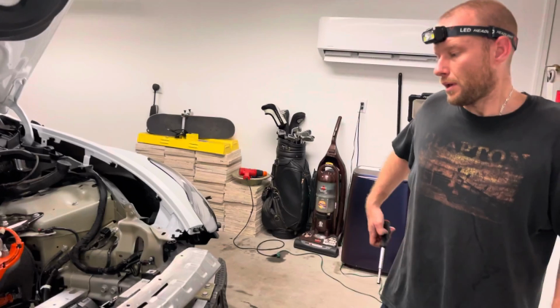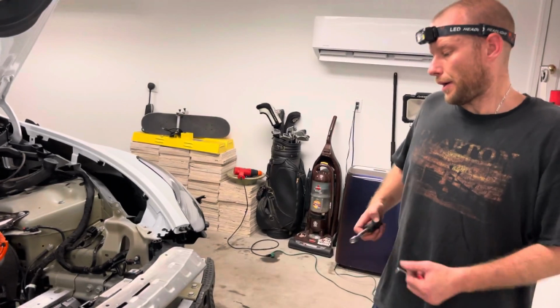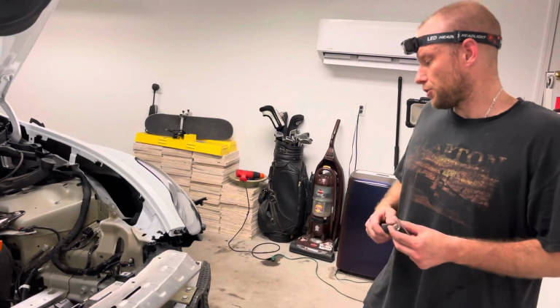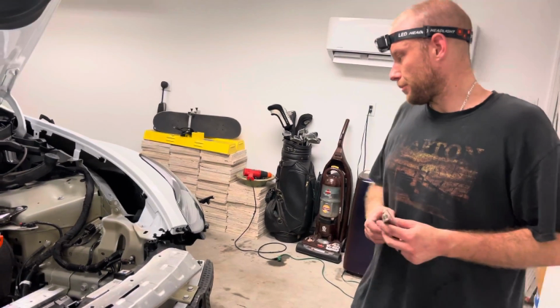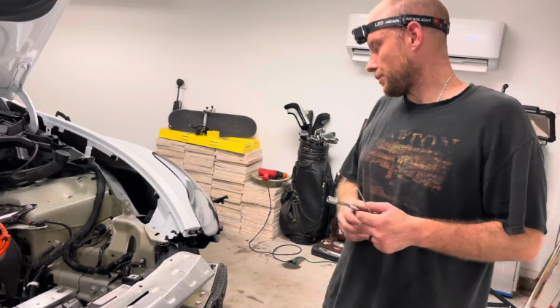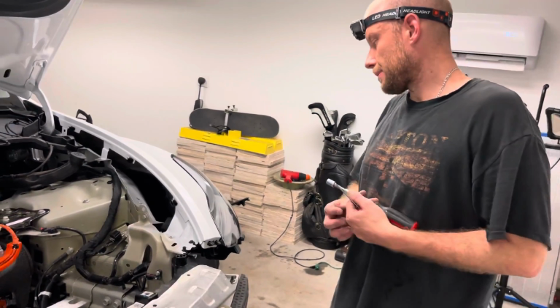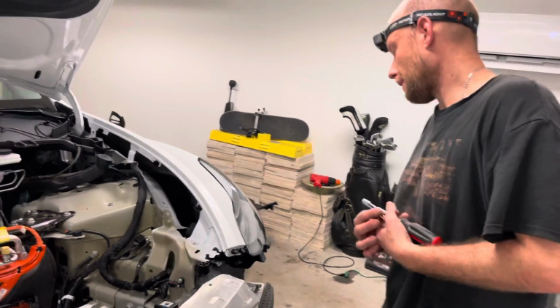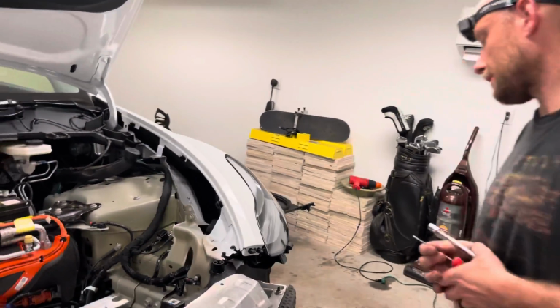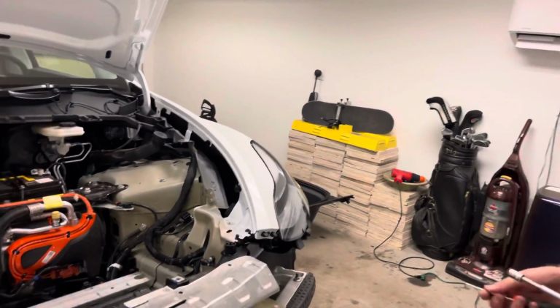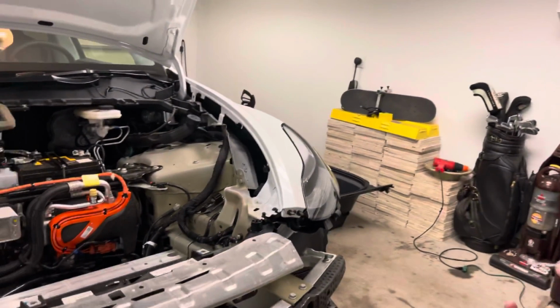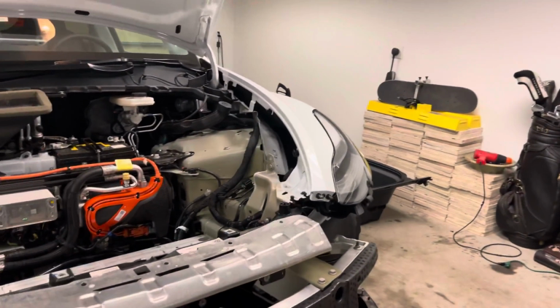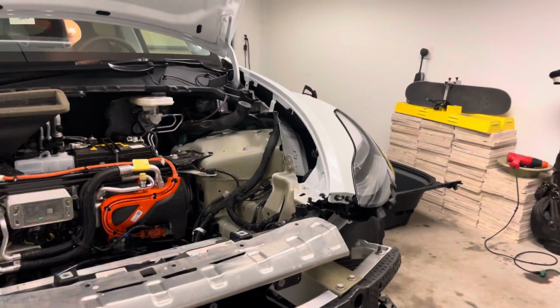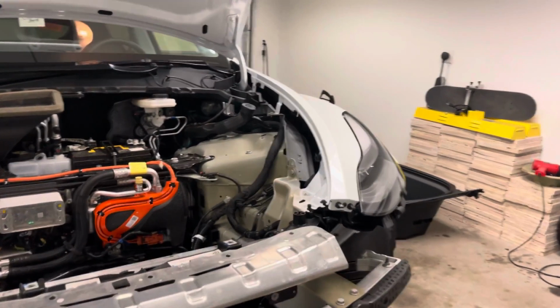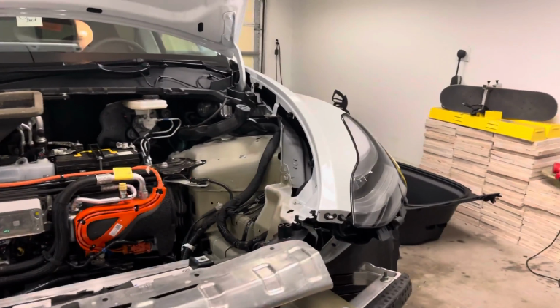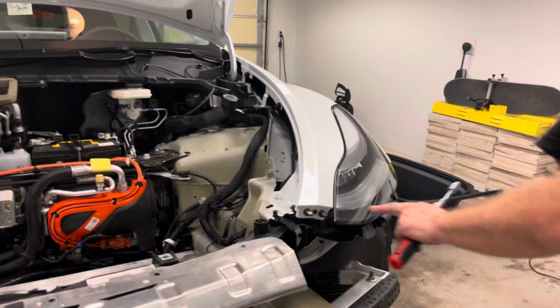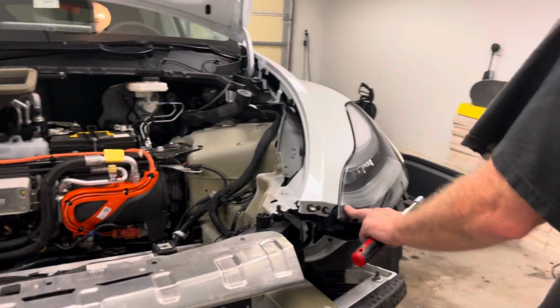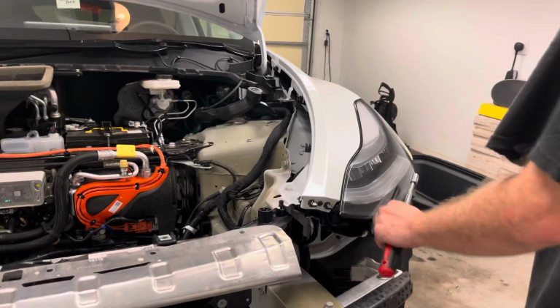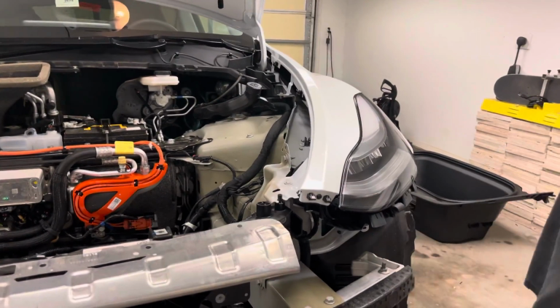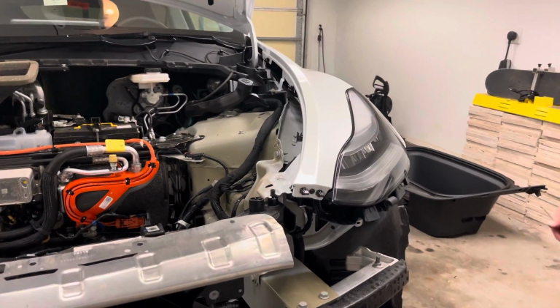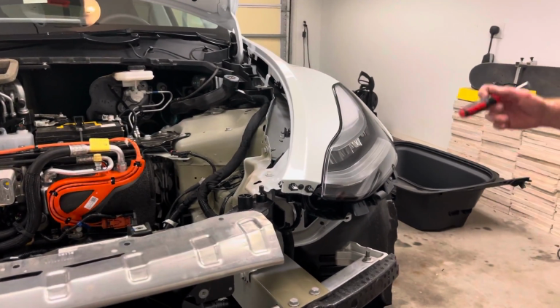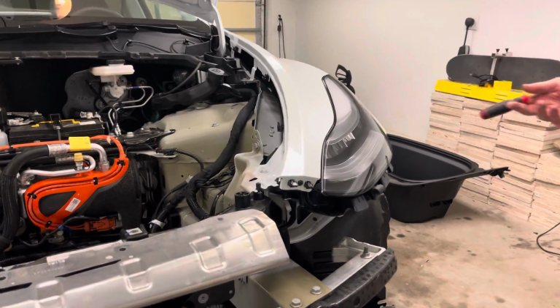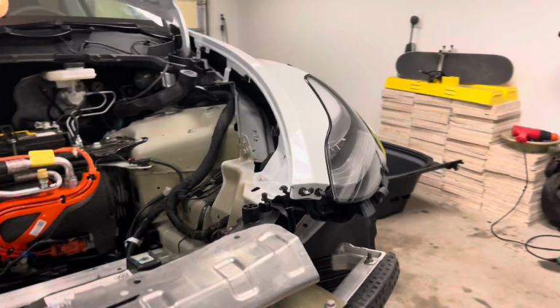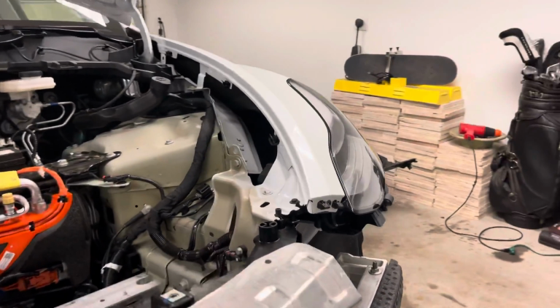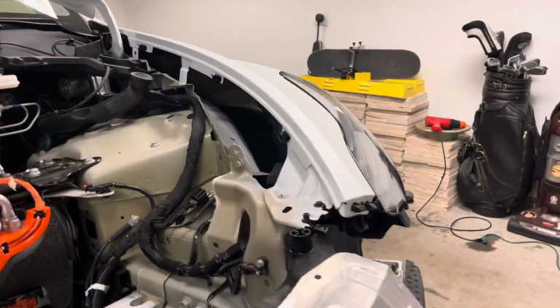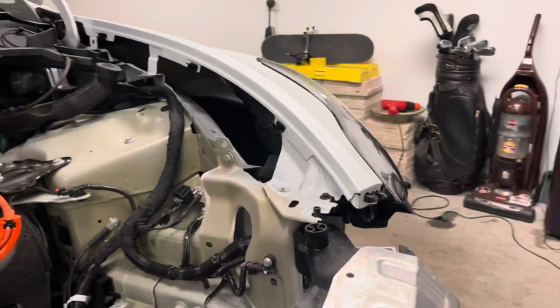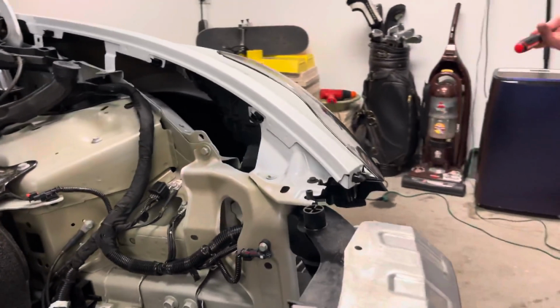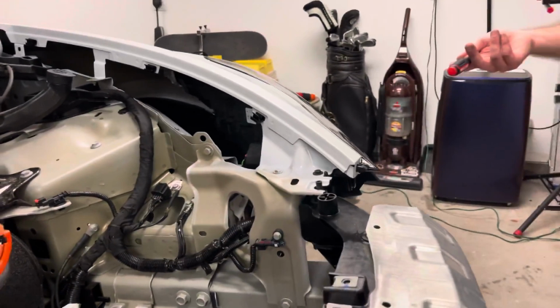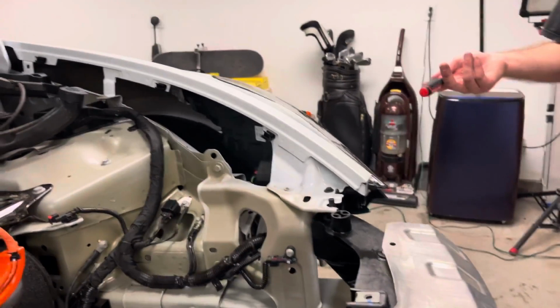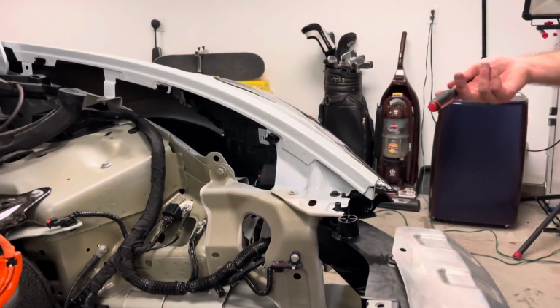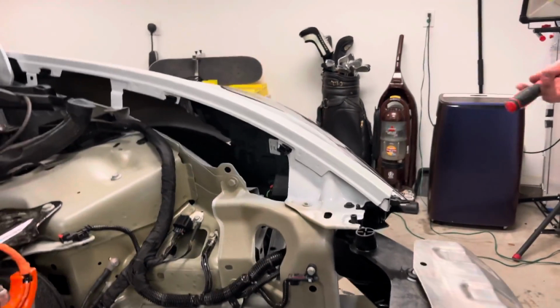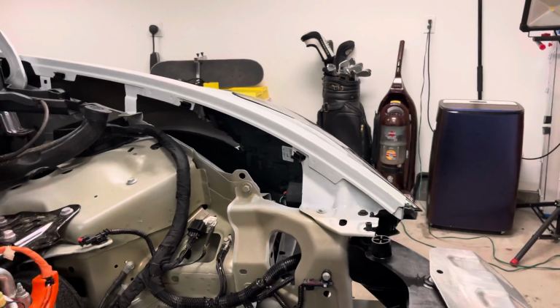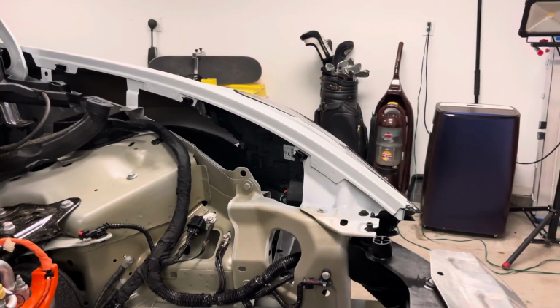Alright guys, JD with JD's Wraps. The next video in the disassembly series is going to be on taking out the headlights. This is a Model Y, but the same exact procedure also works for the Model 3.